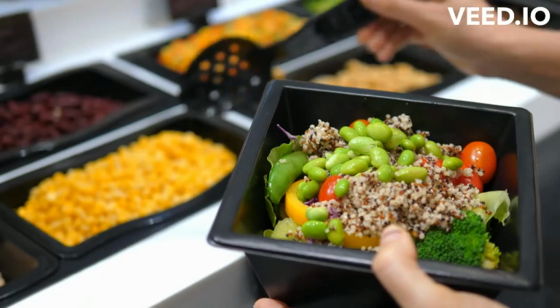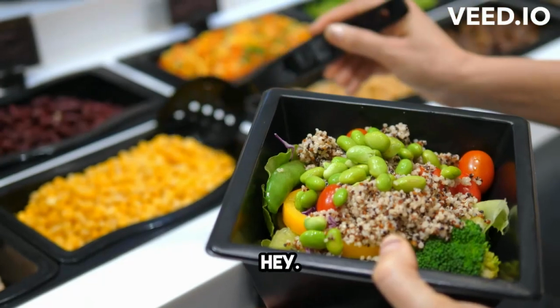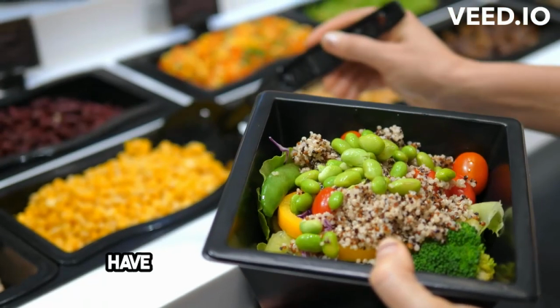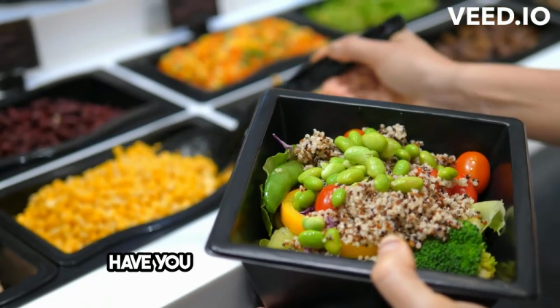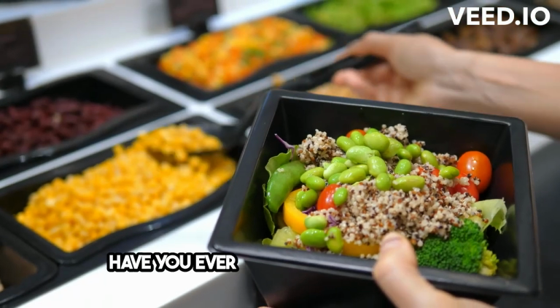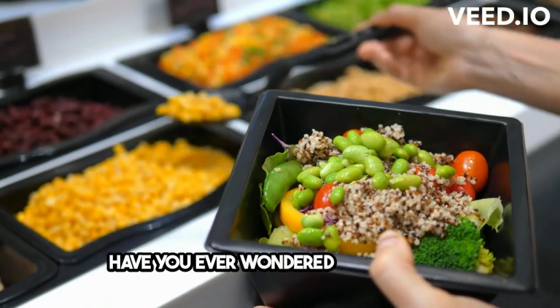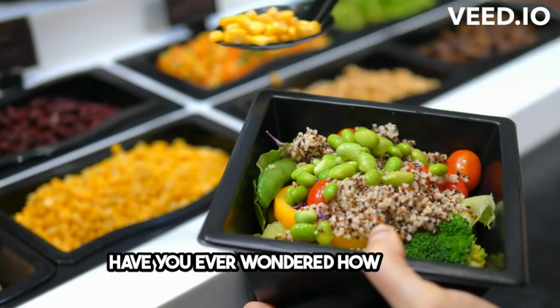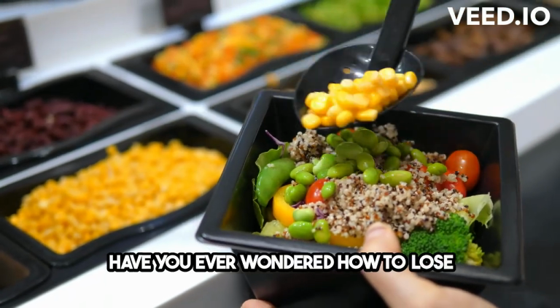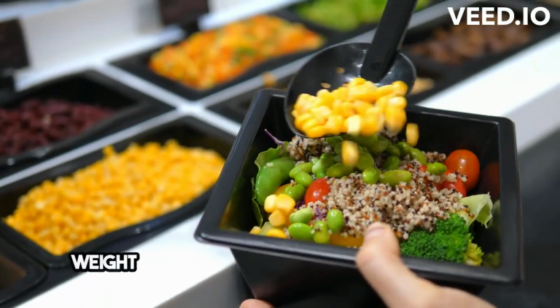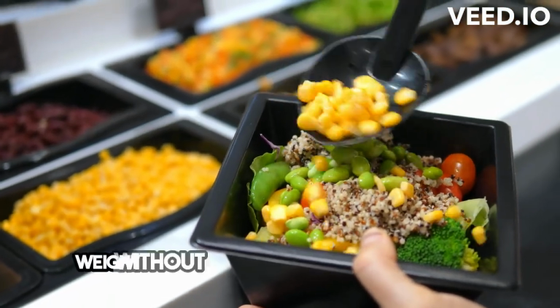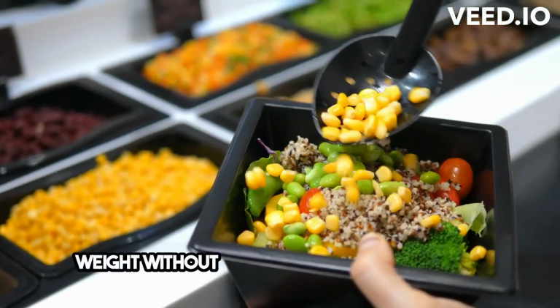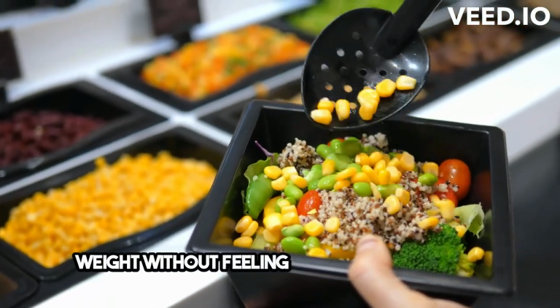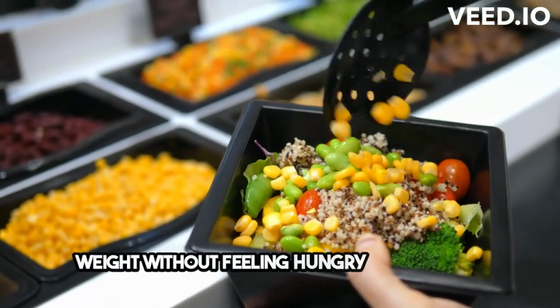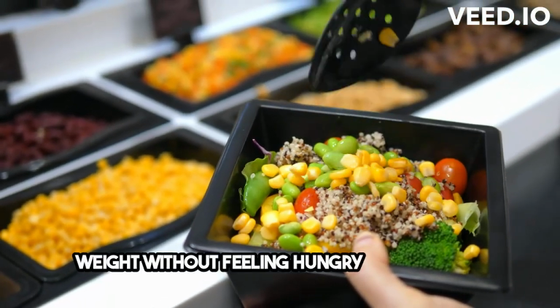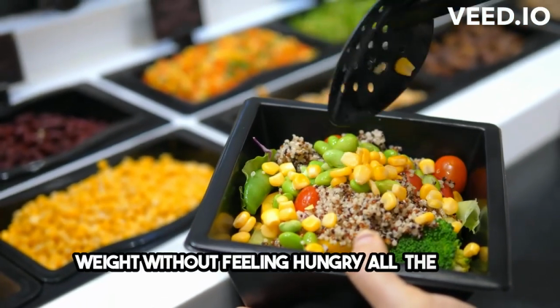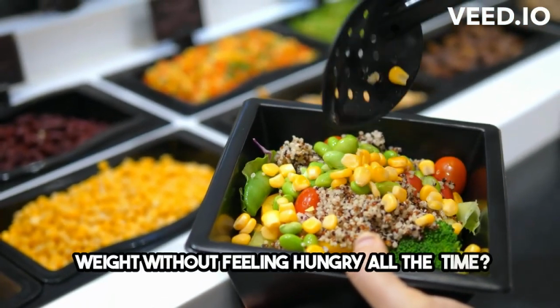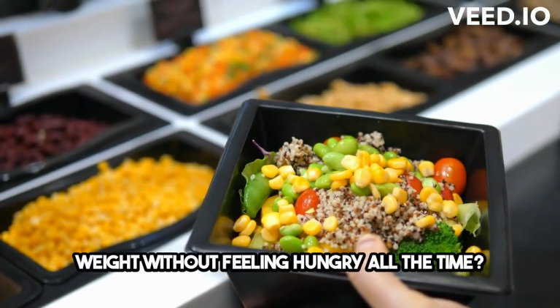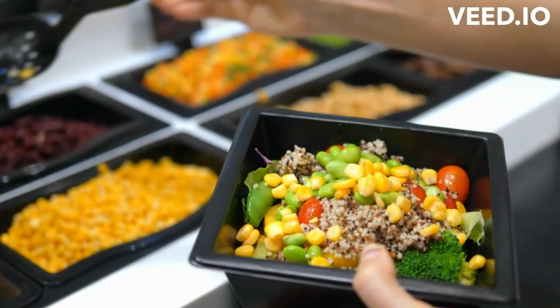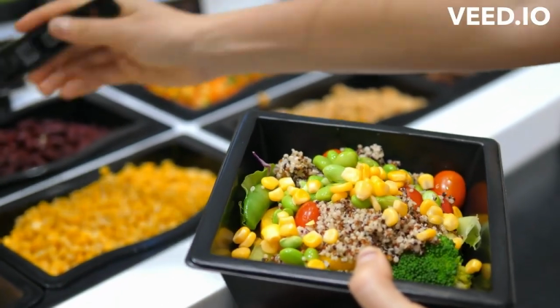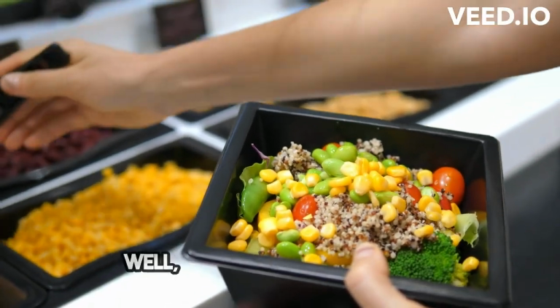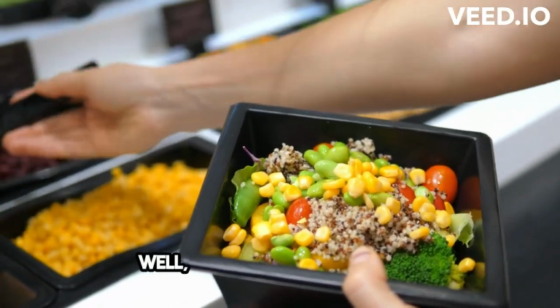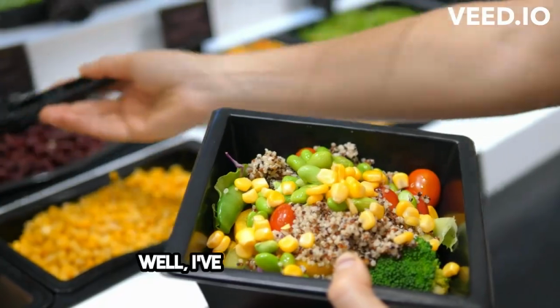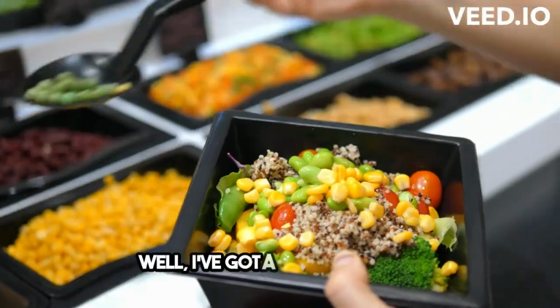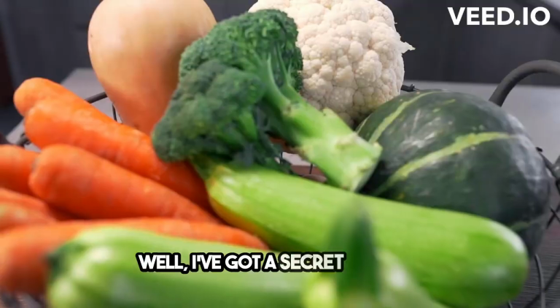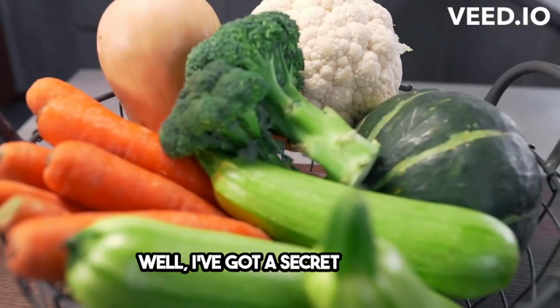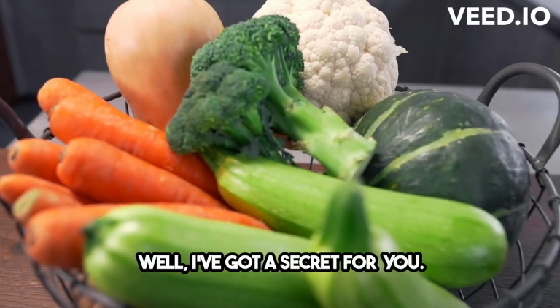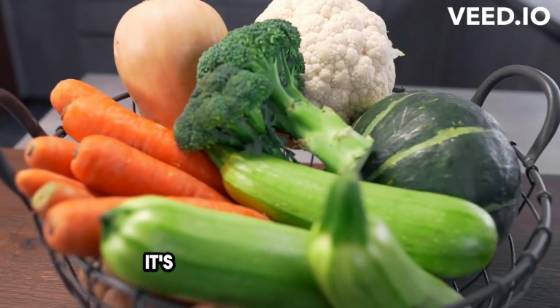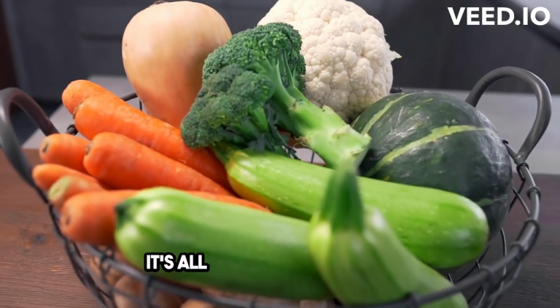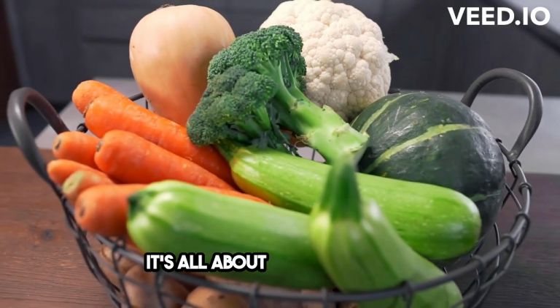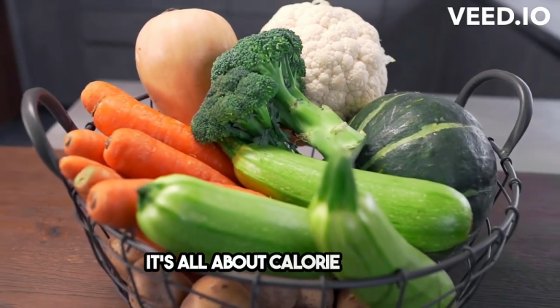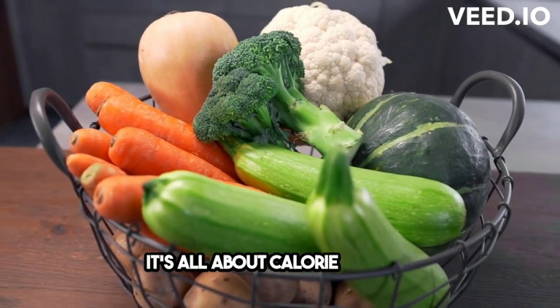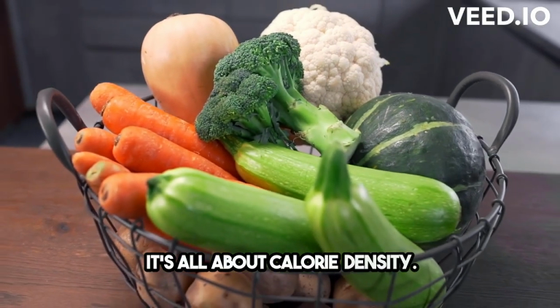Have you ever wondered how to lose weight without feeling hungry all the time? Well, I've got a secret for you — it's all about calorie density.